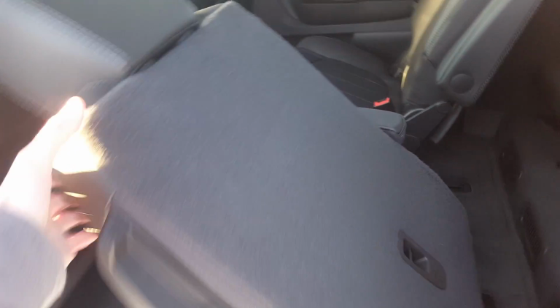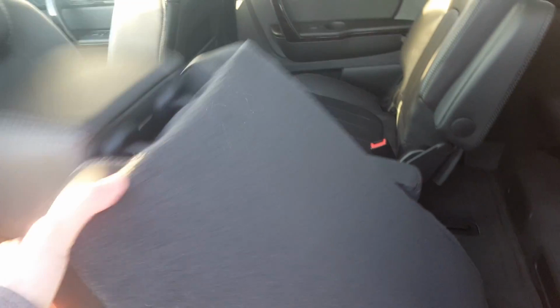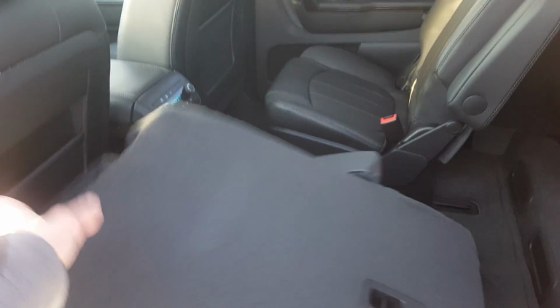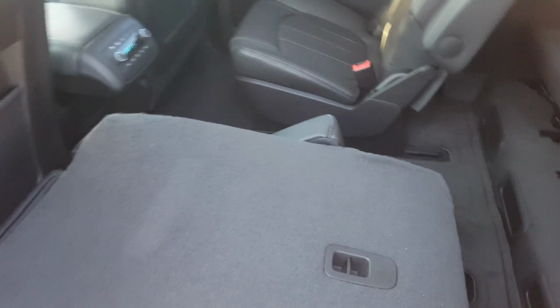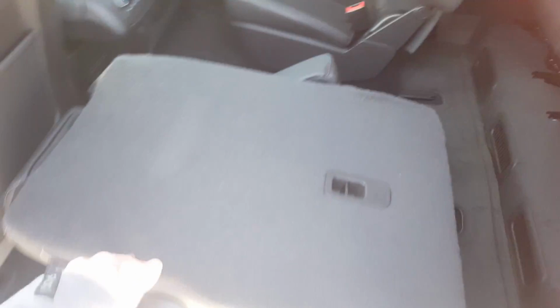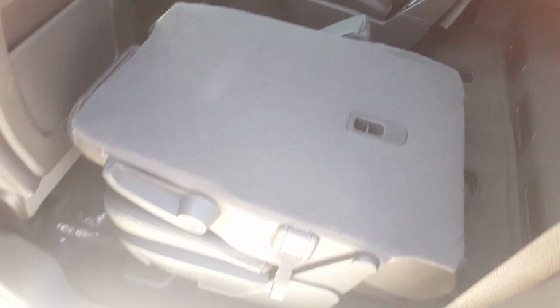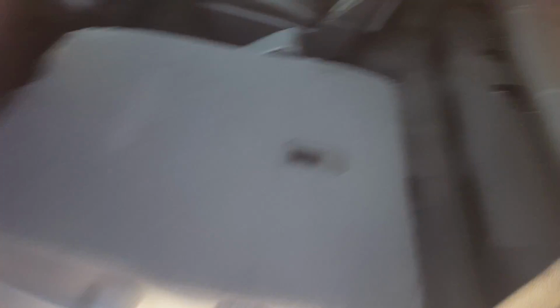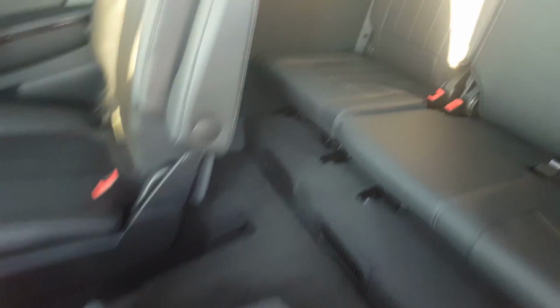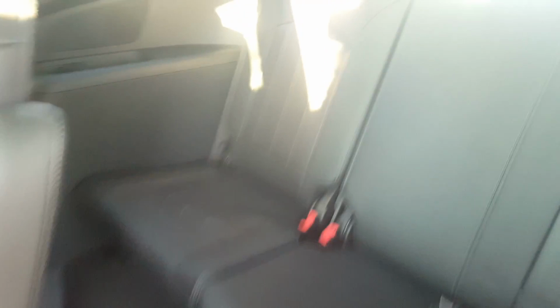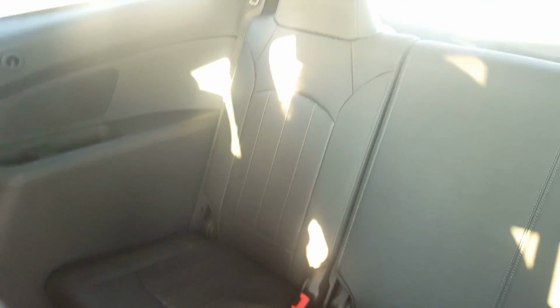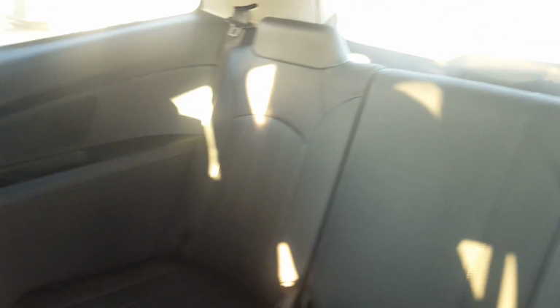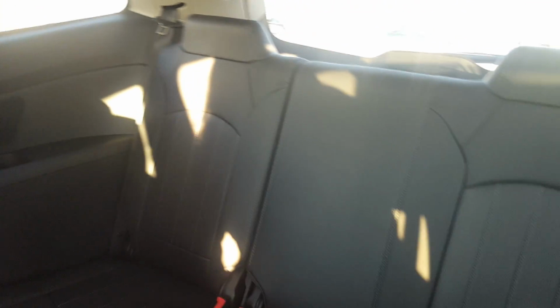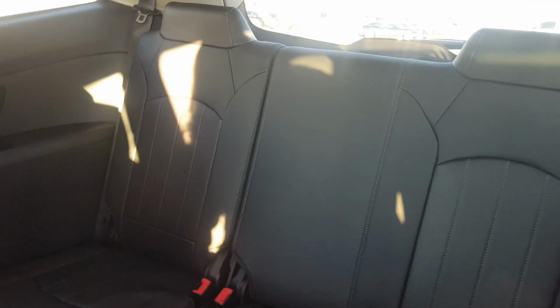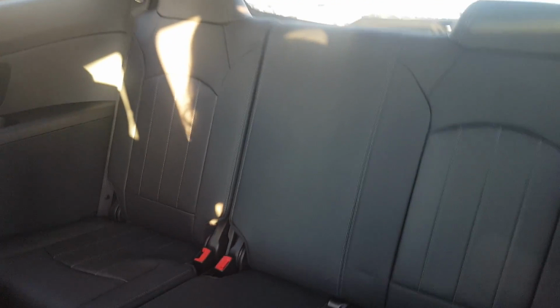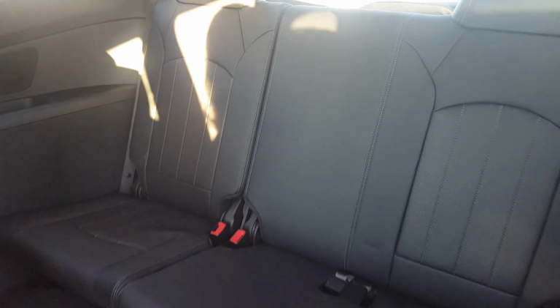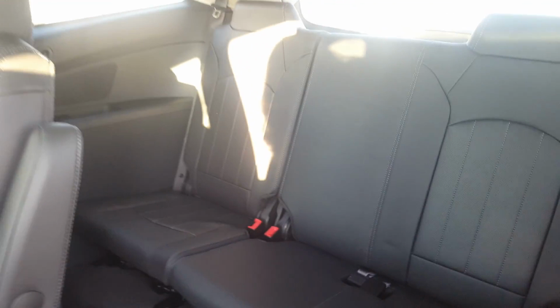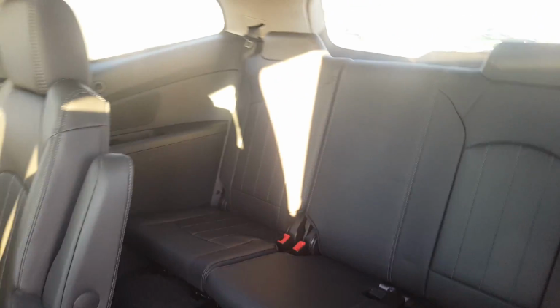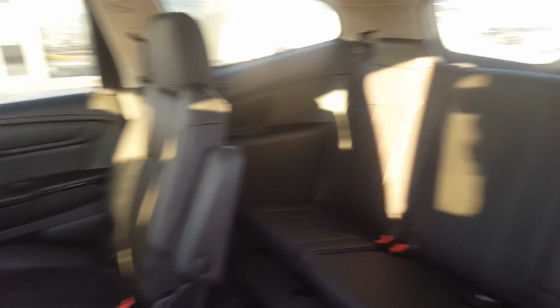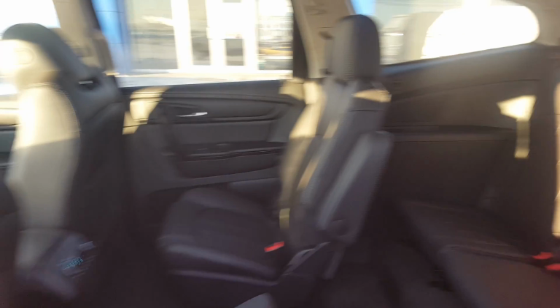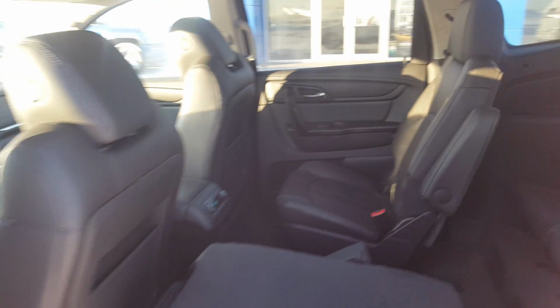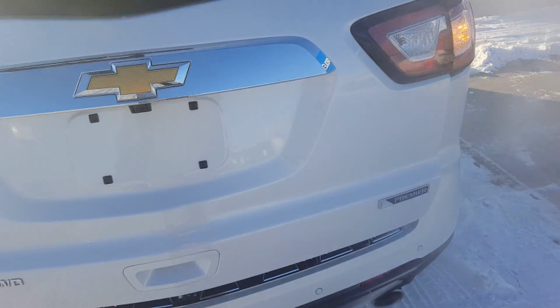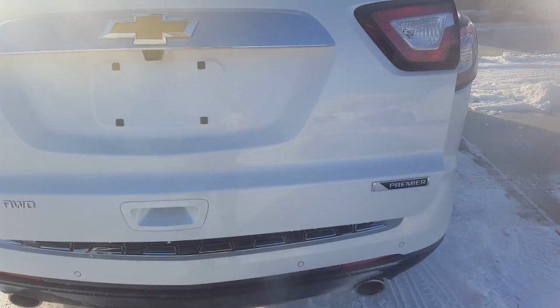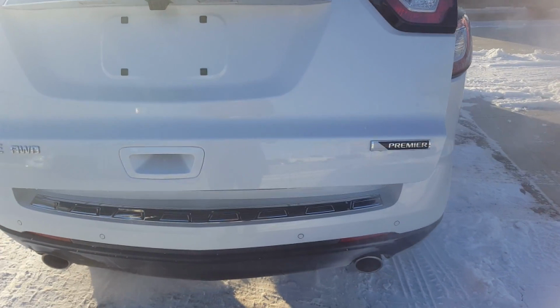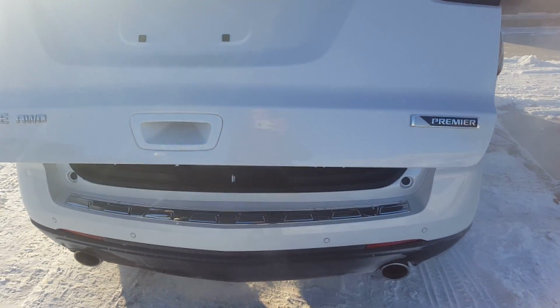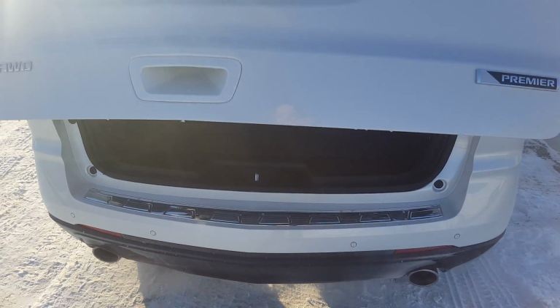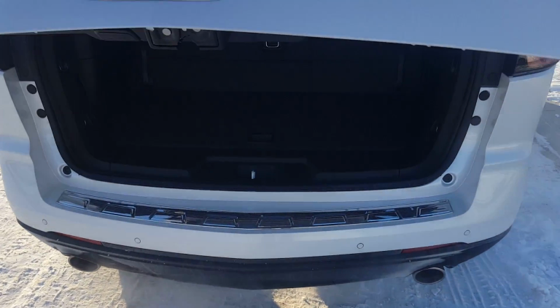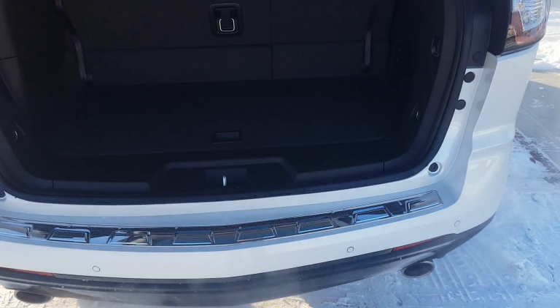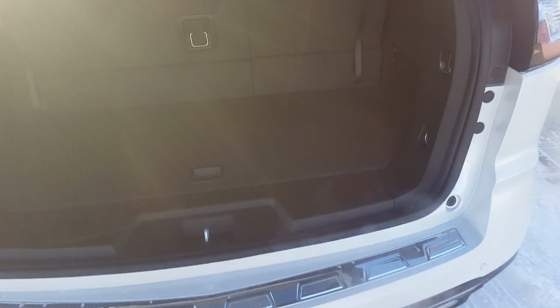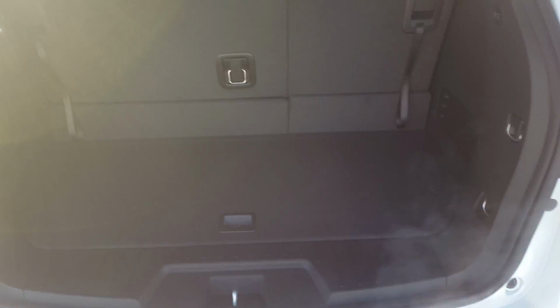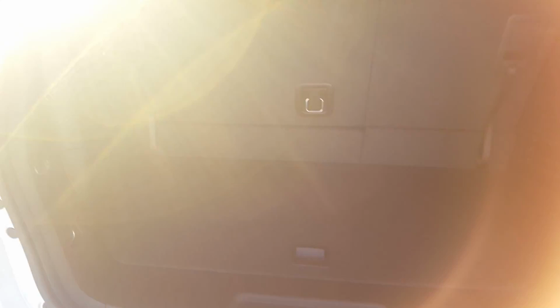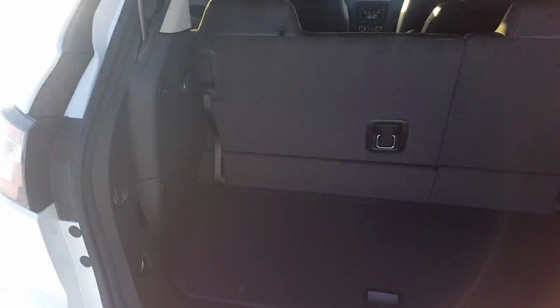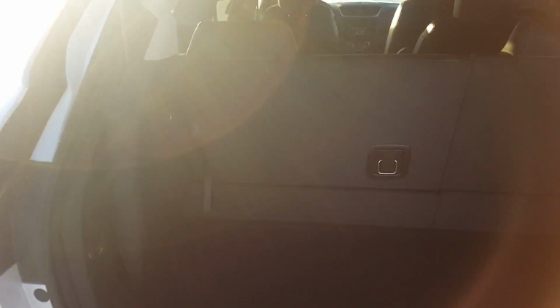Quick demonstration of the folding seat — we've got a third row split folding three-passenger bench seat, making this a seven-passenger unit. We've got a power lift gate and a very respectable rear cargo storage area.